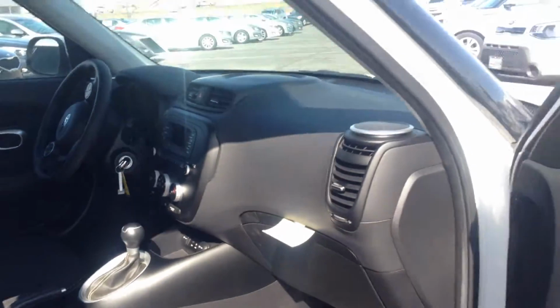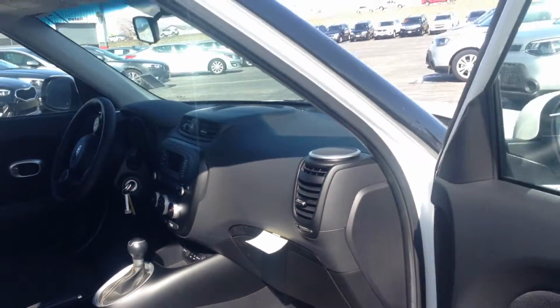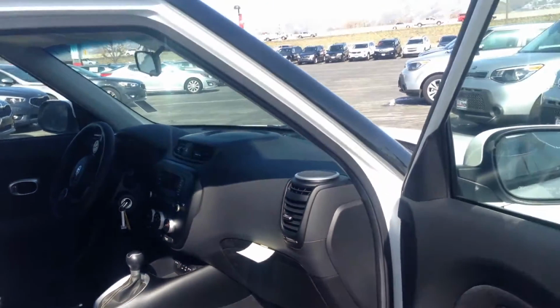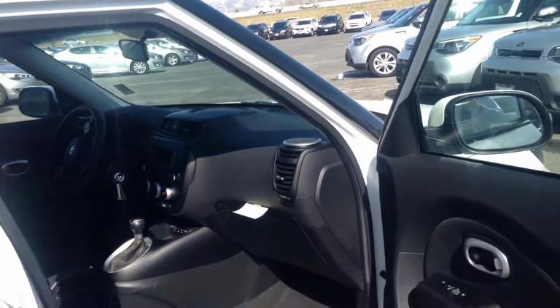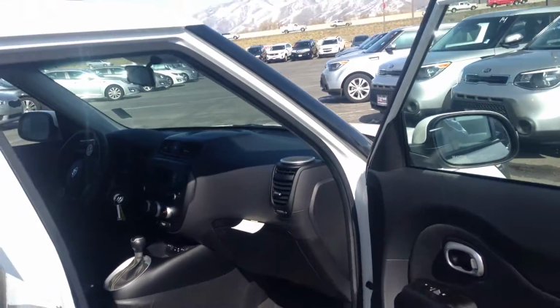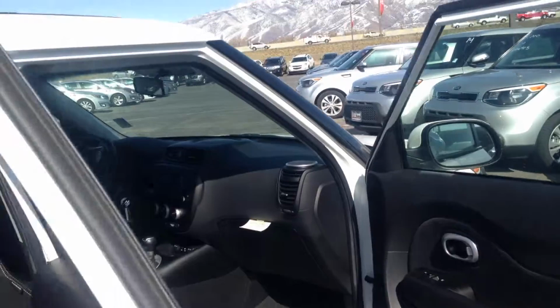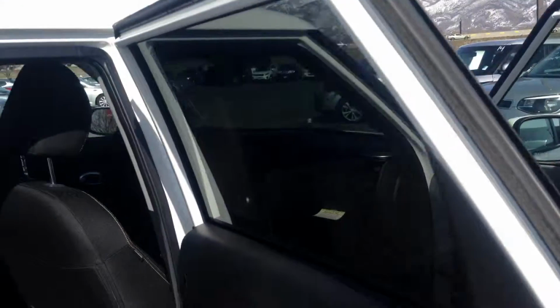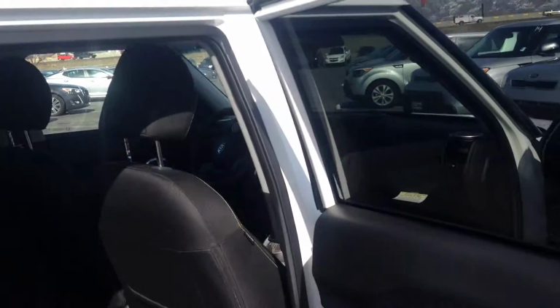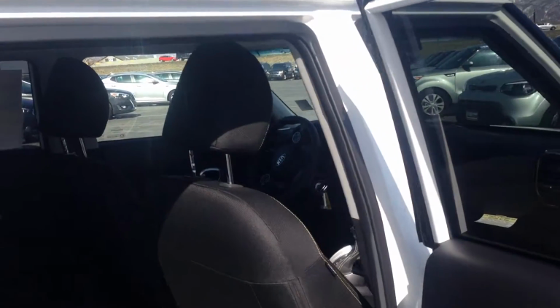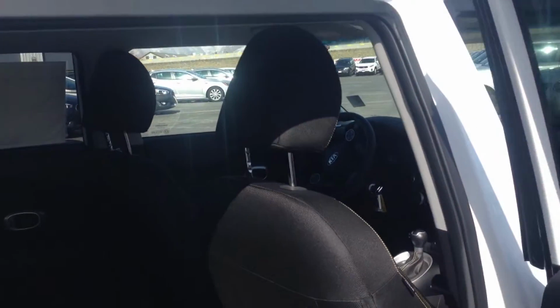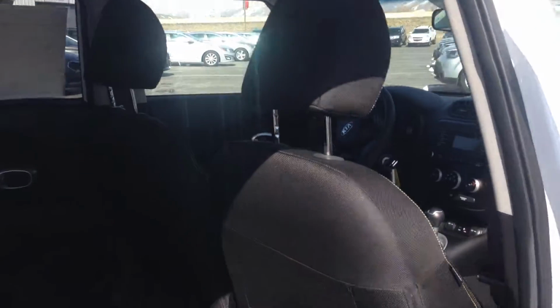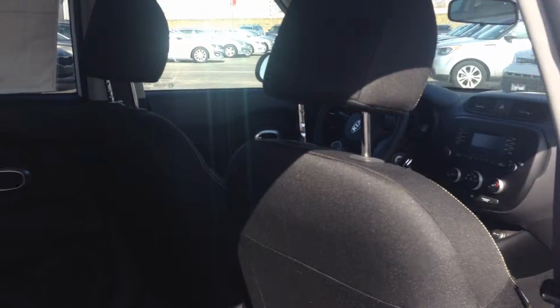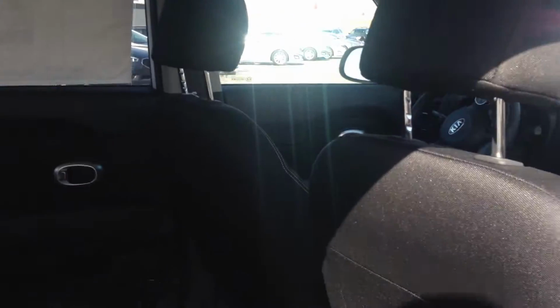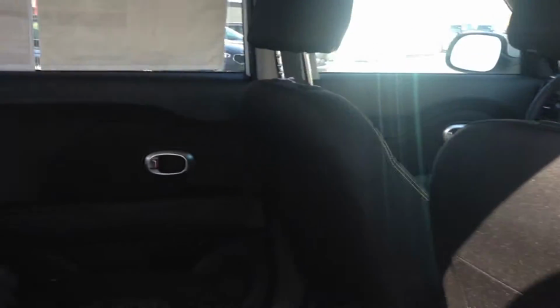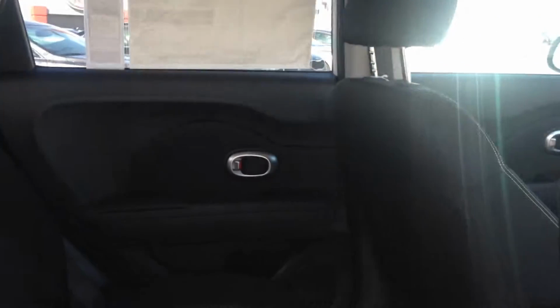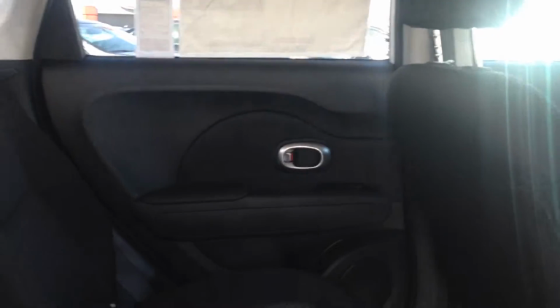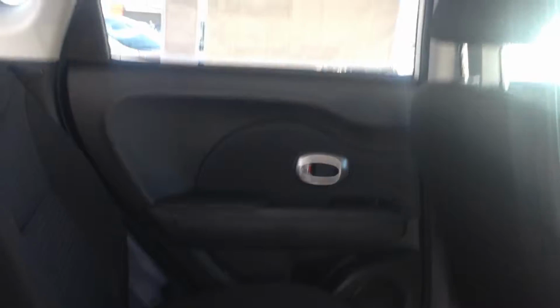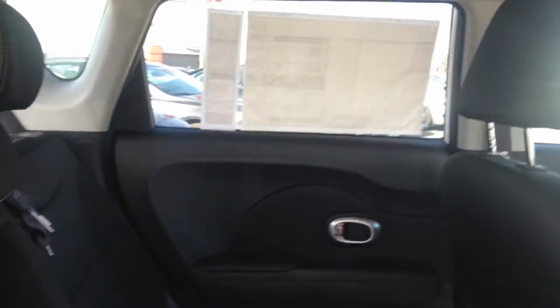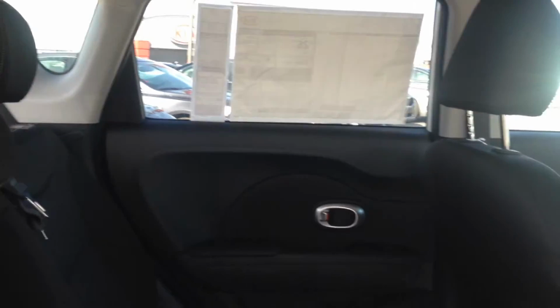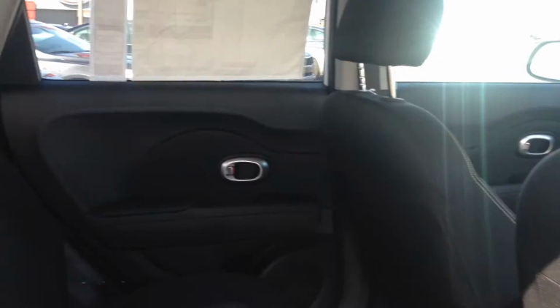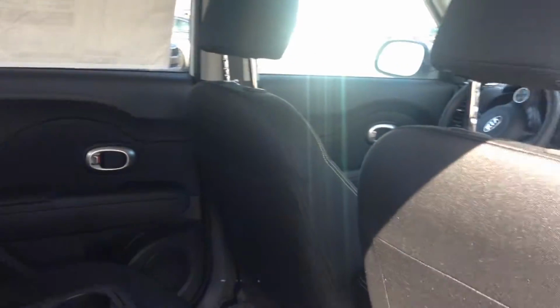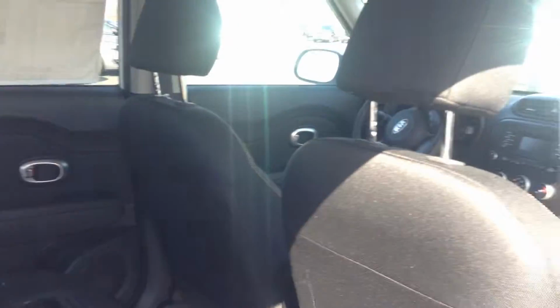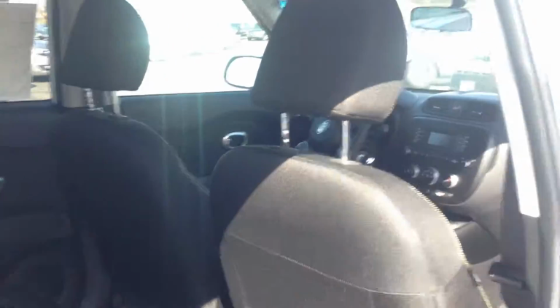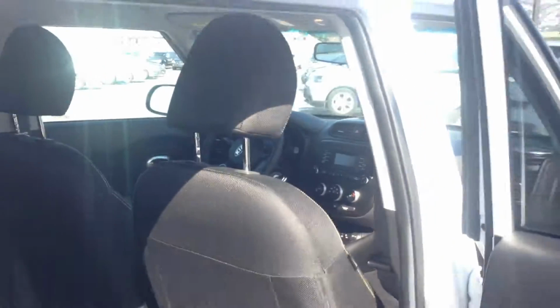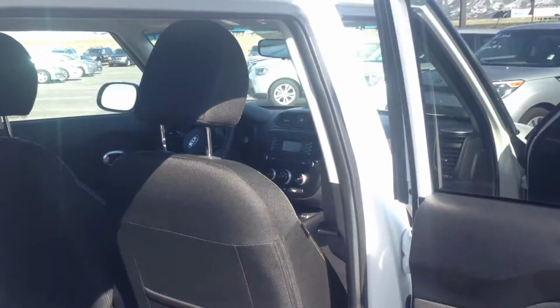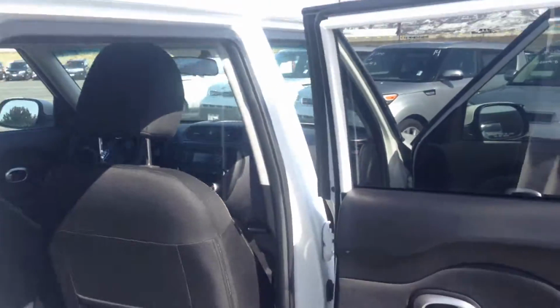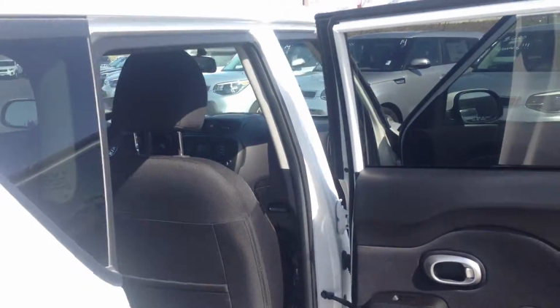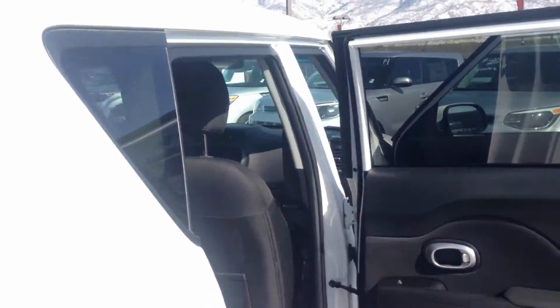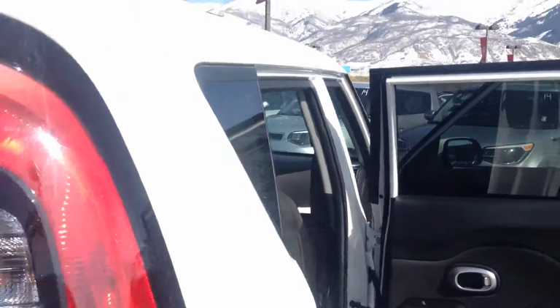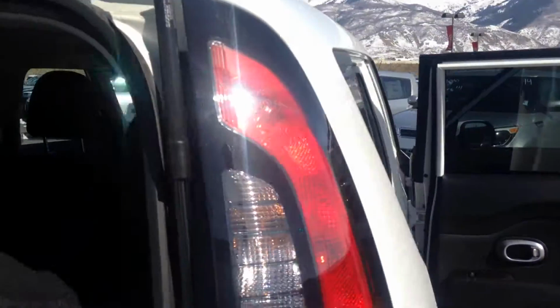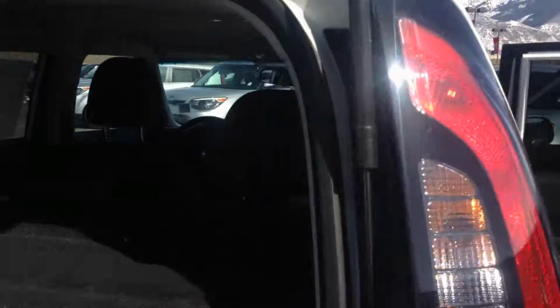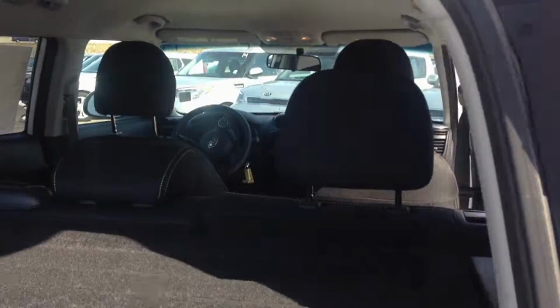It's very easy and comfortable to get into. As you roll here into the back, it's got four cup holders and armrests. The back seats do fold down so you've got a lot of space to sit and cargo room.